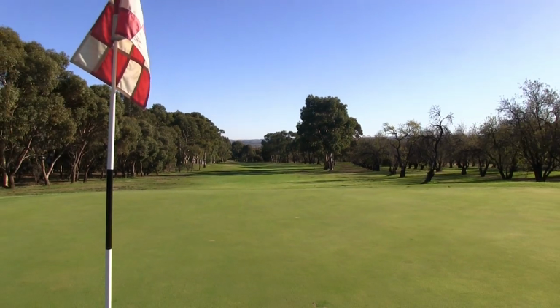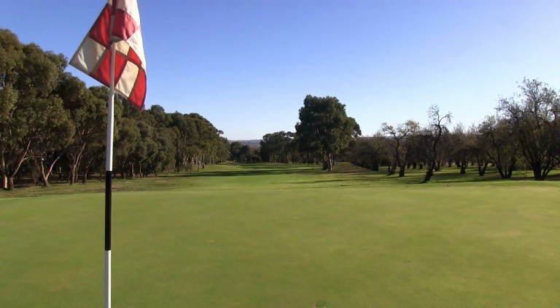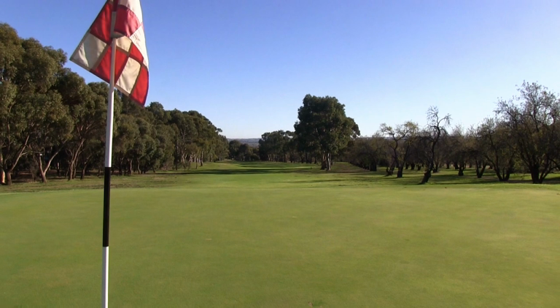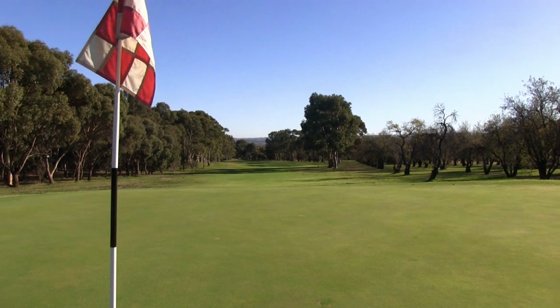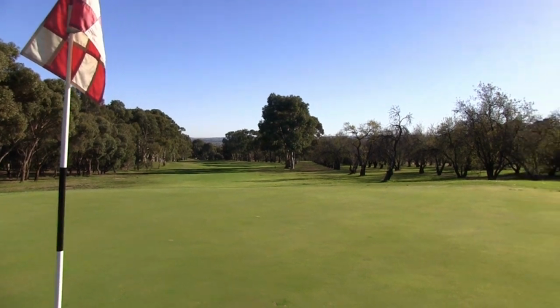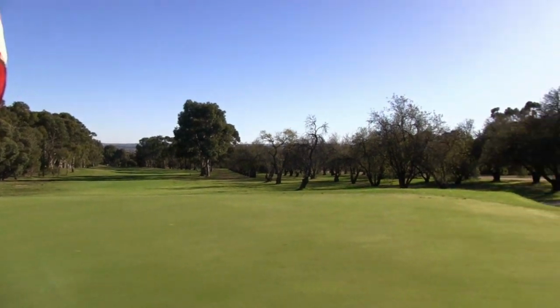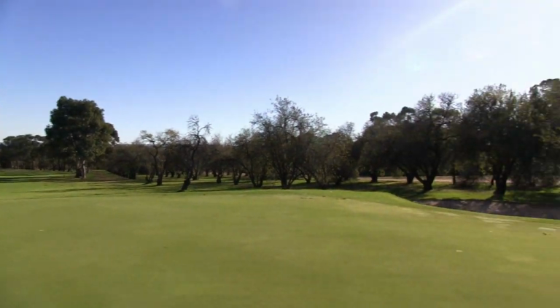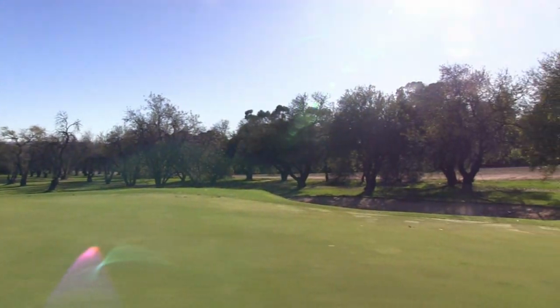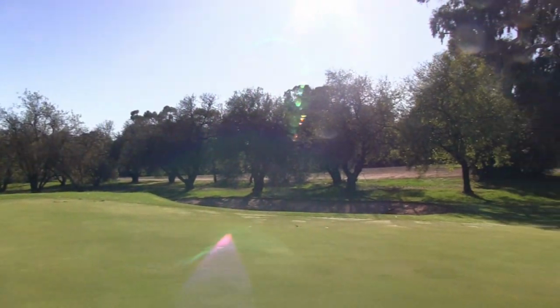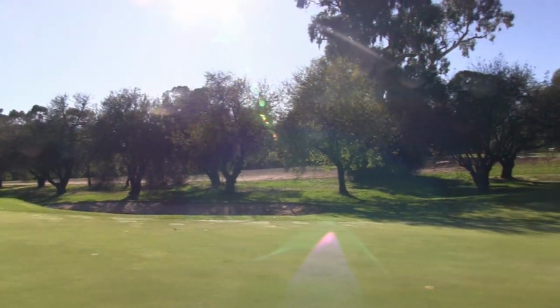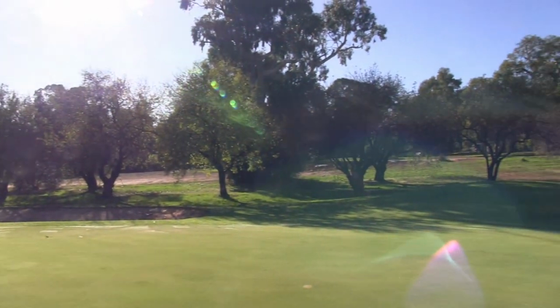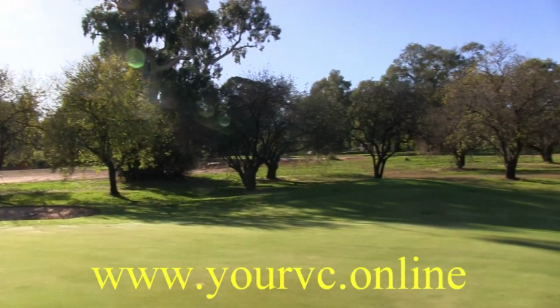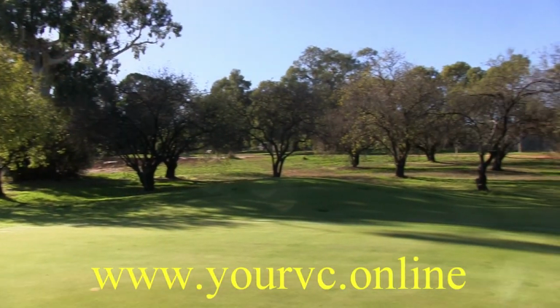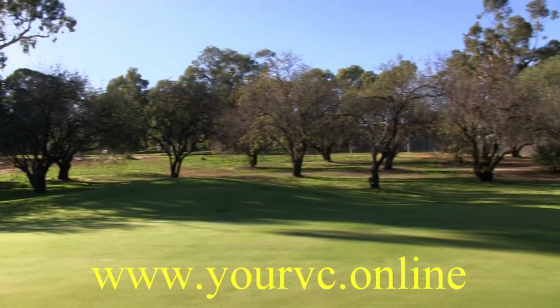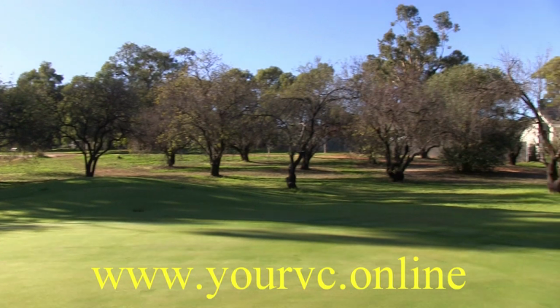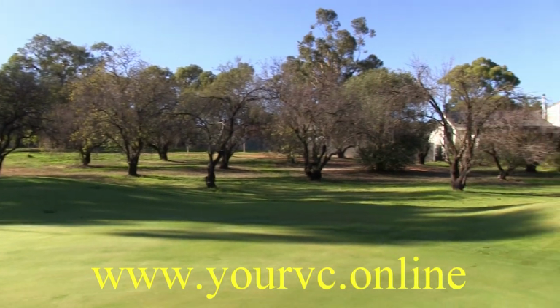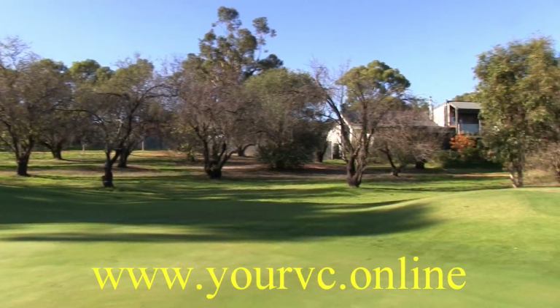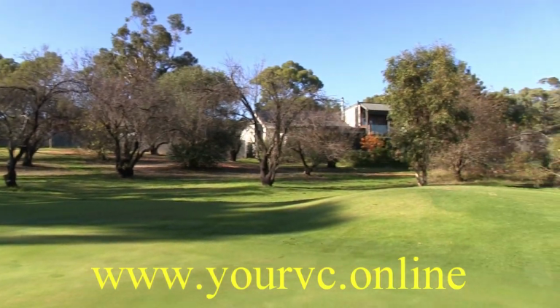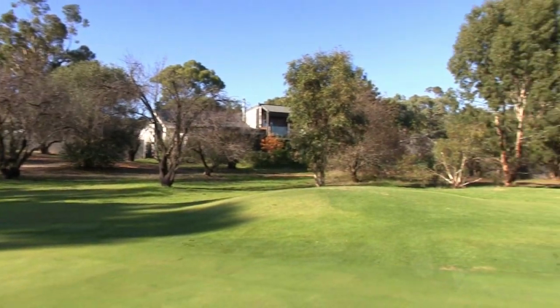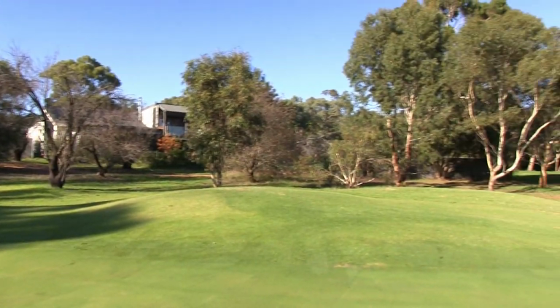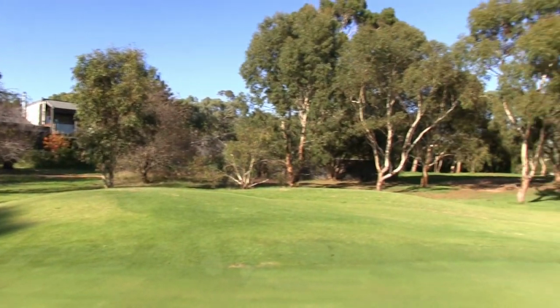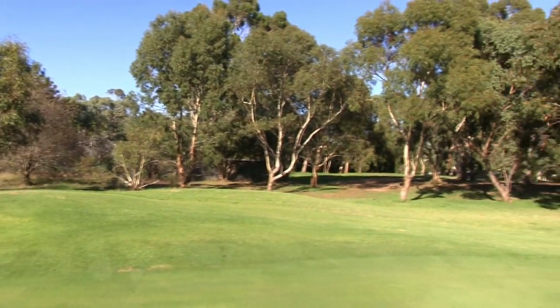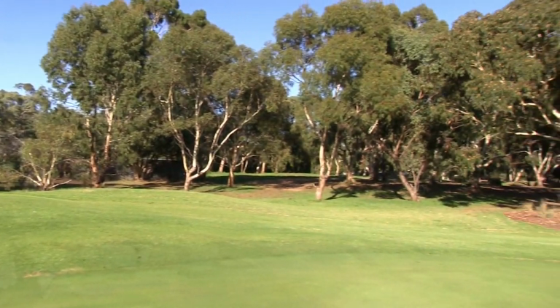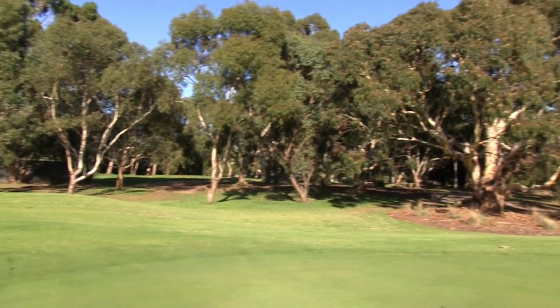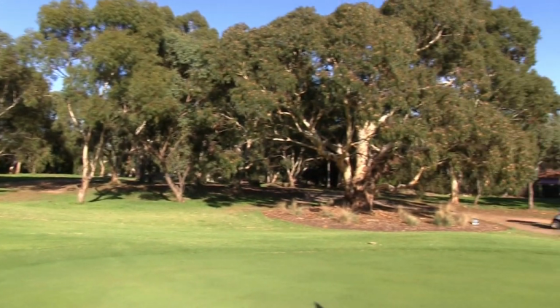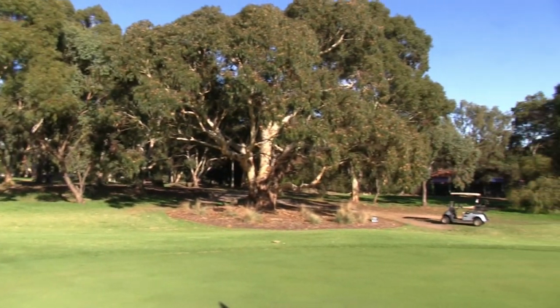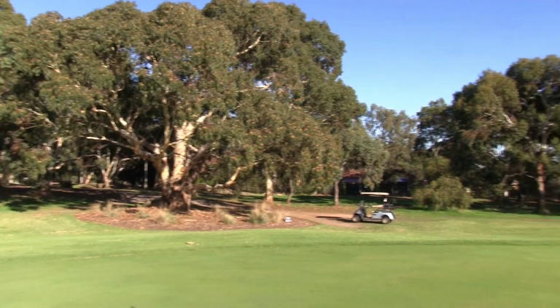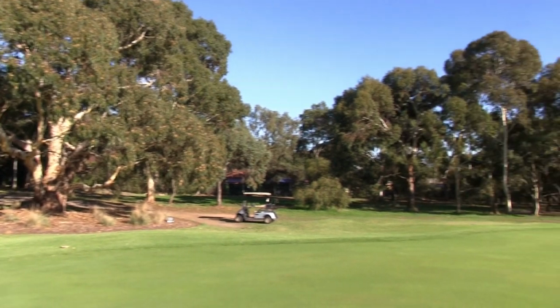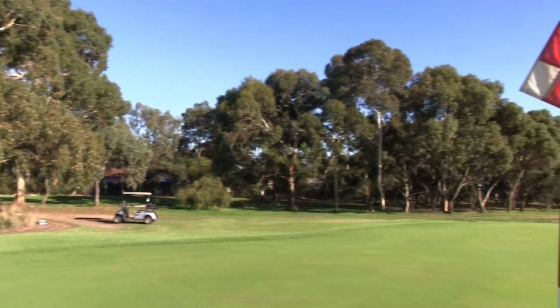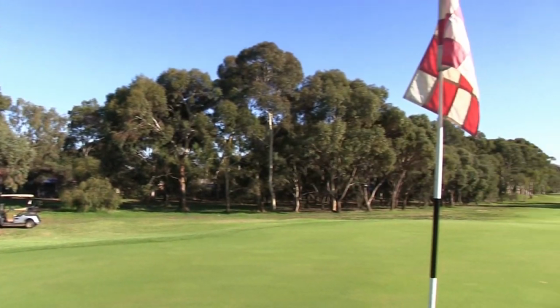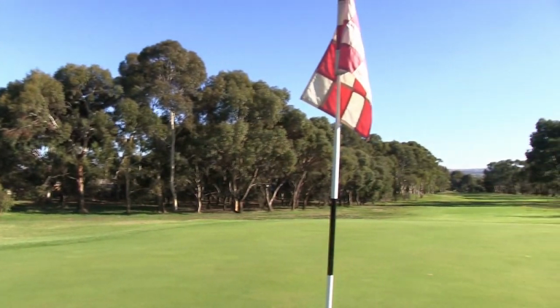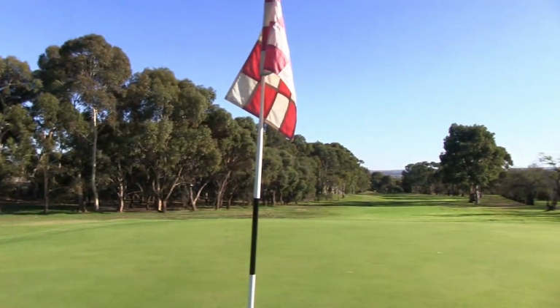Putting on this hole is very important indeed. There's that bunker at the left — if you do go too long you're not in too much trouble — but all in all, this is one of the toughest par 4s on the course, especially if the wind's blowing and you're hitting uphill. Good luck.